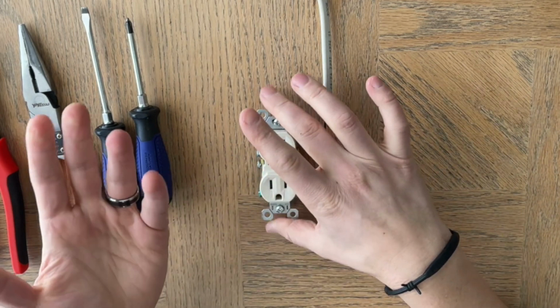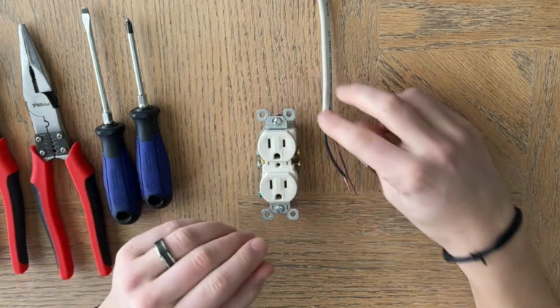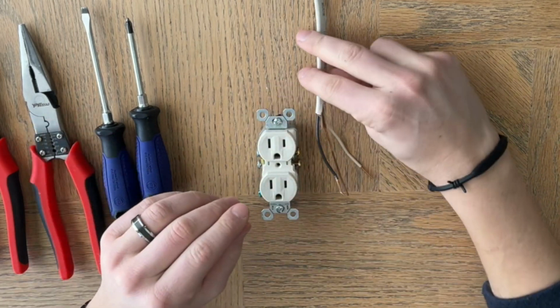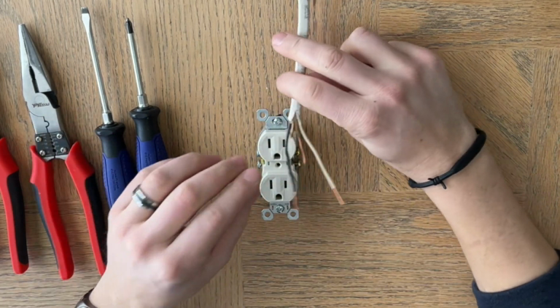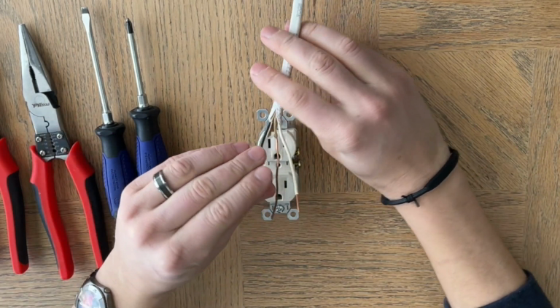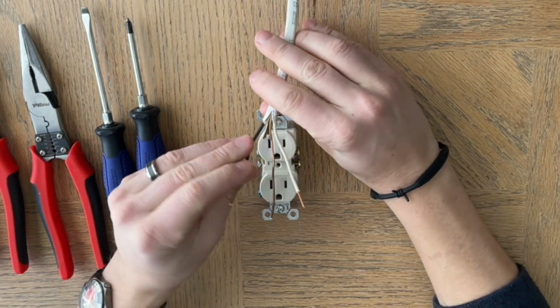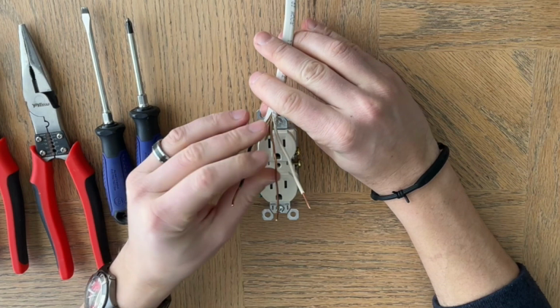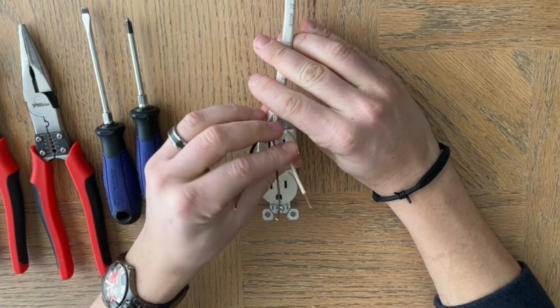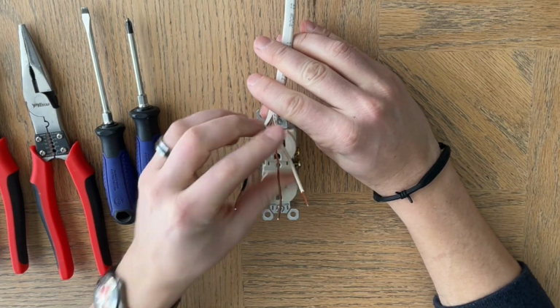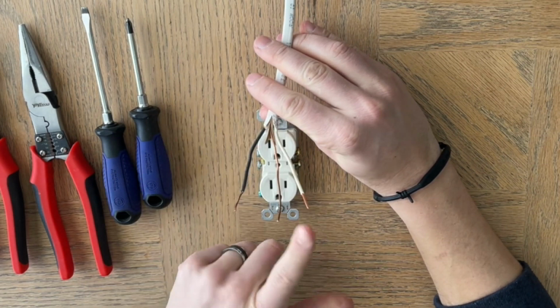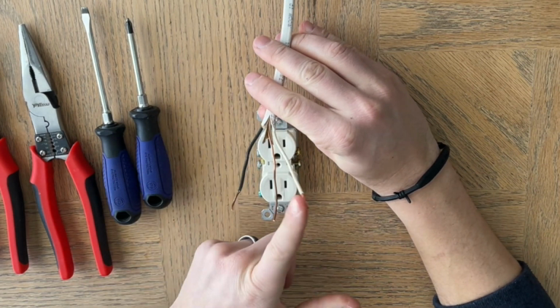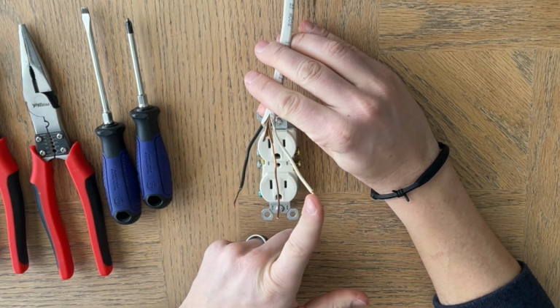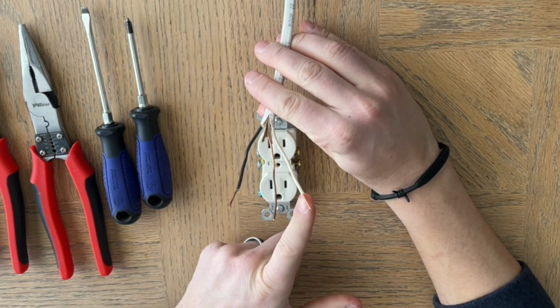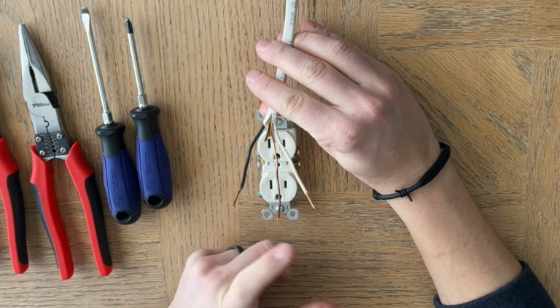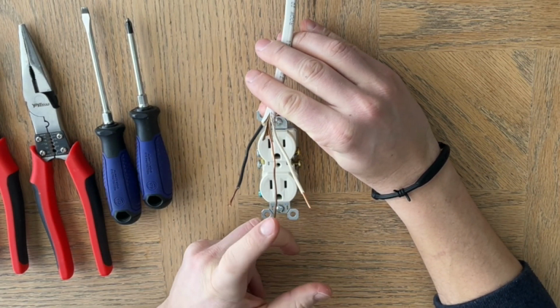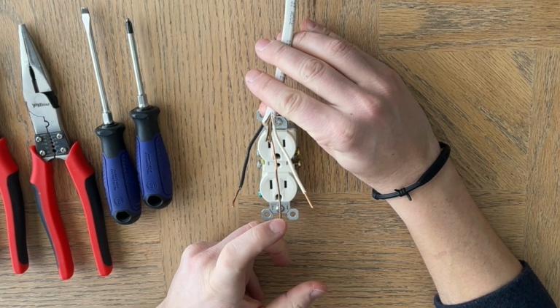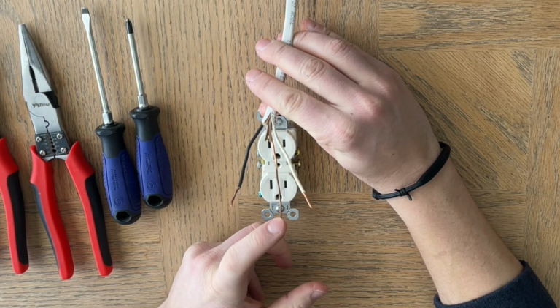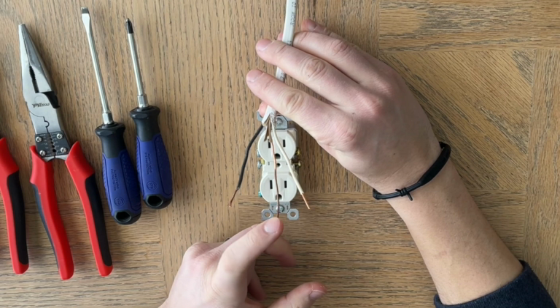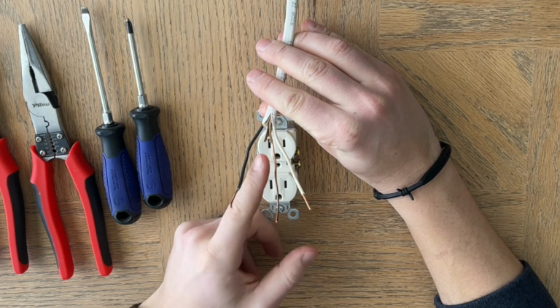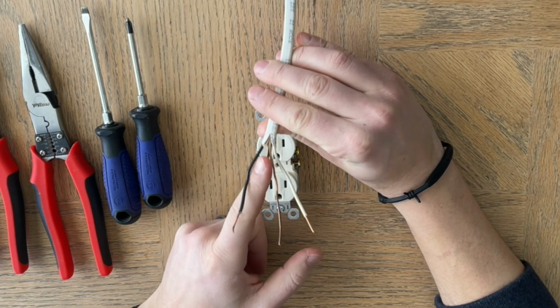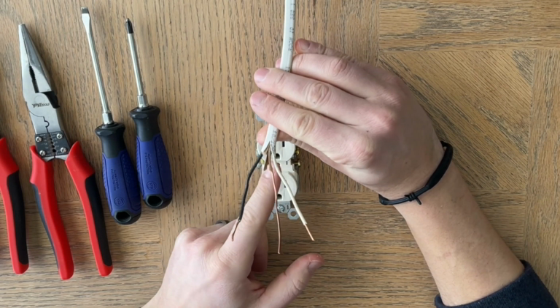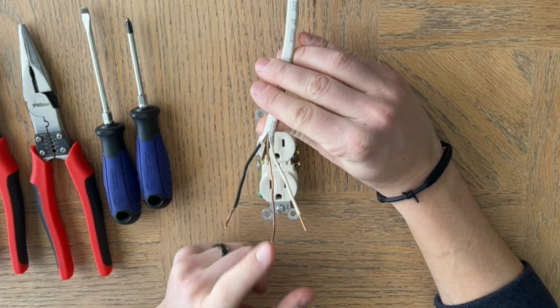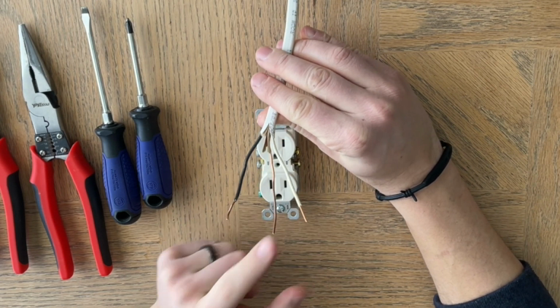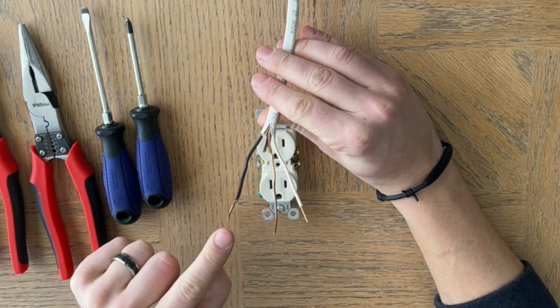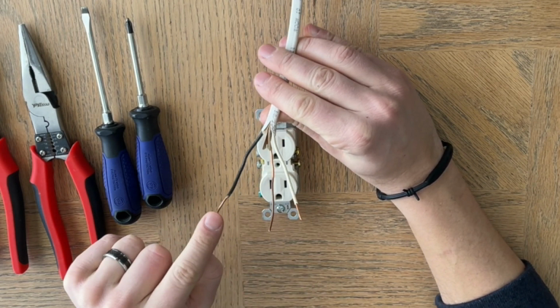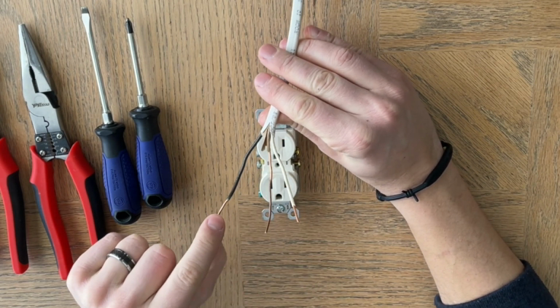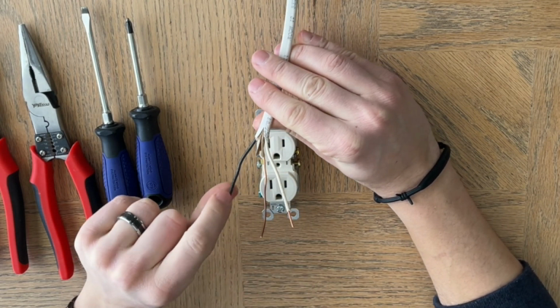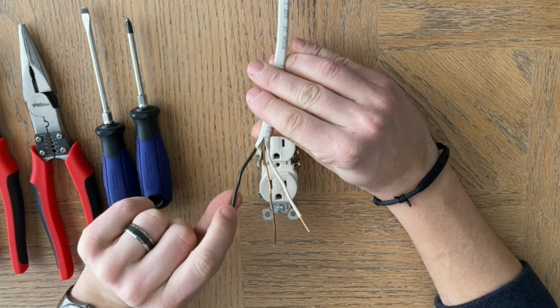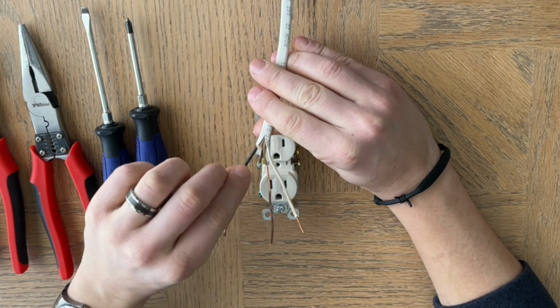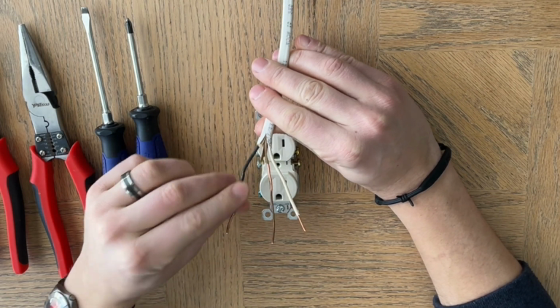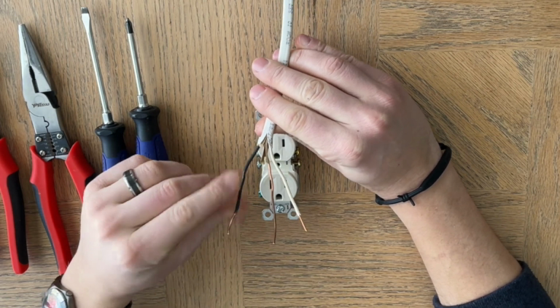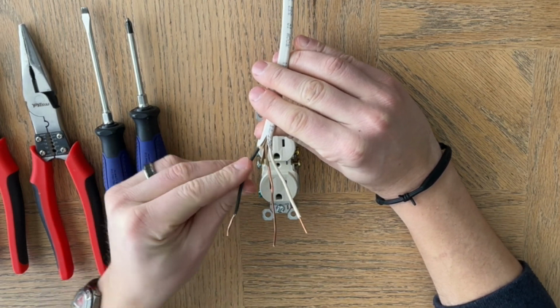The first thing you want to do is make sure you have your wires. We have the white wire, which is the neutral; the bare wire, usually wrapped in some sort of paper, which is the ground; and then the black wire, which is the hot wire.